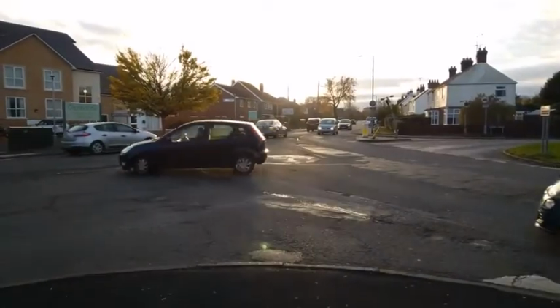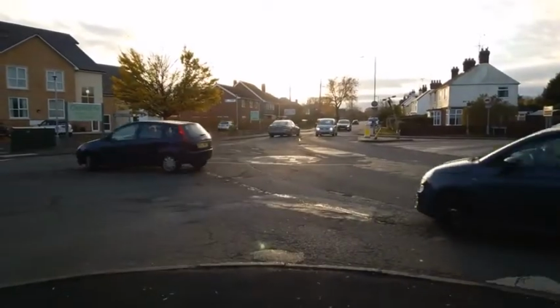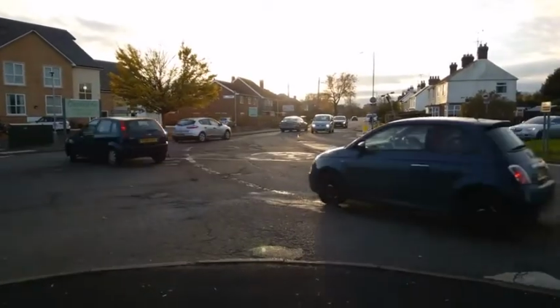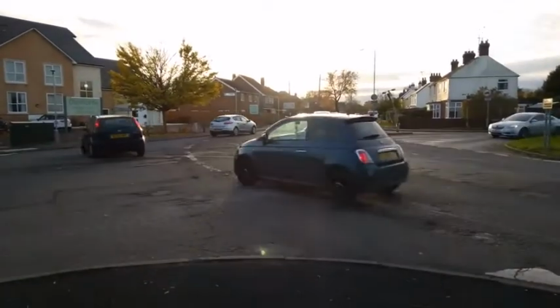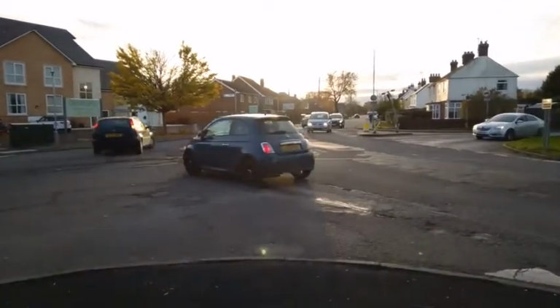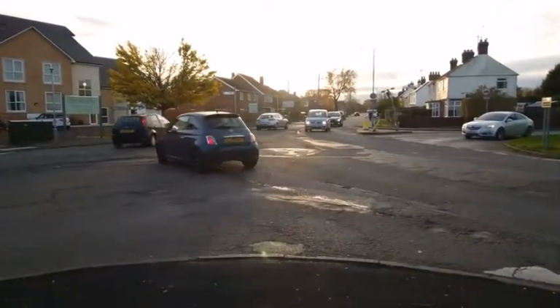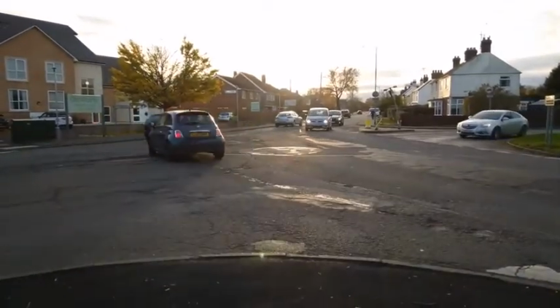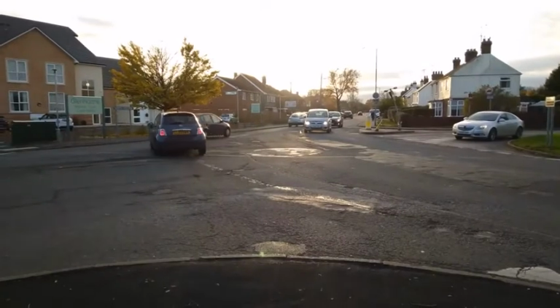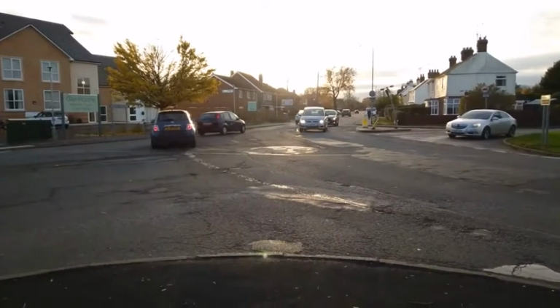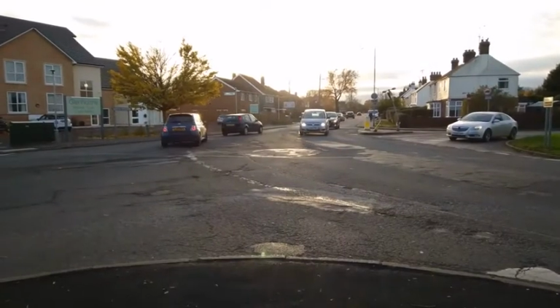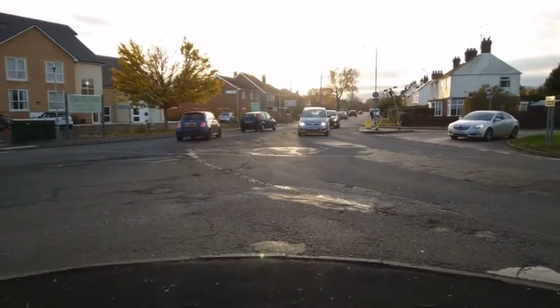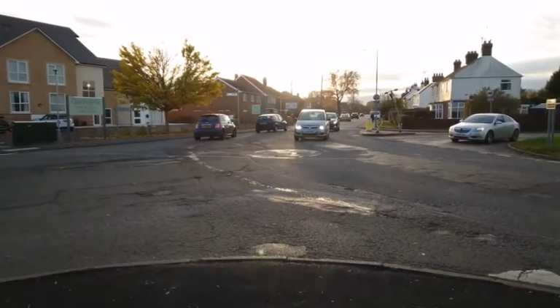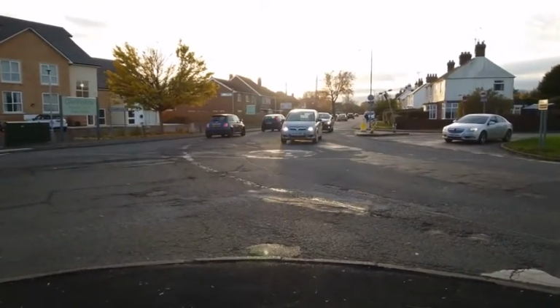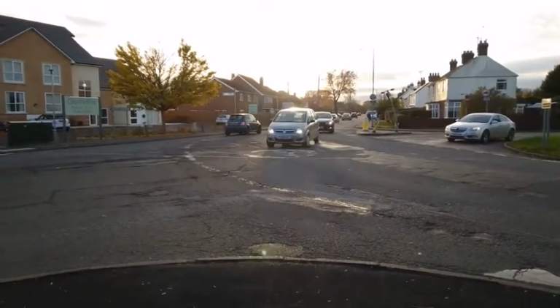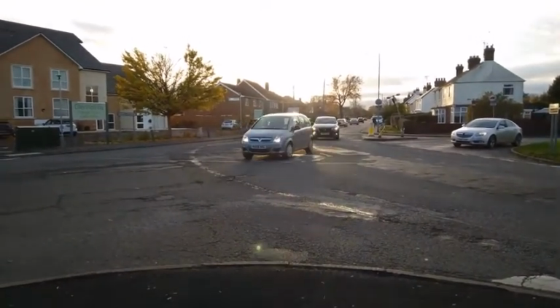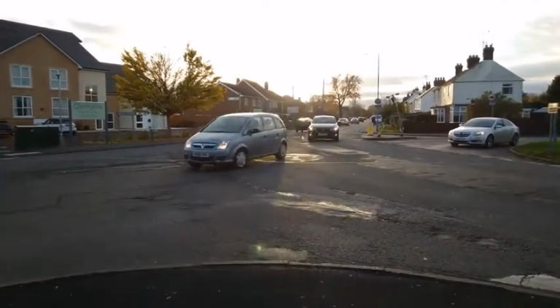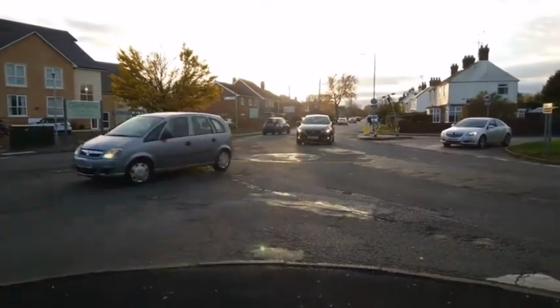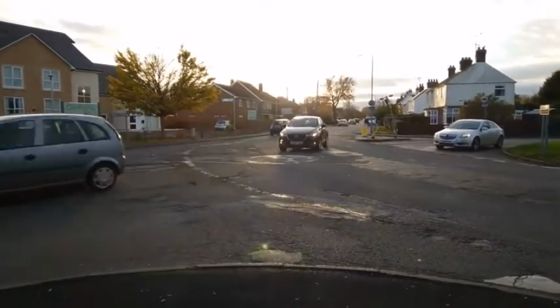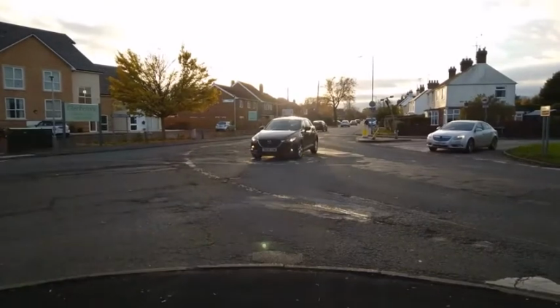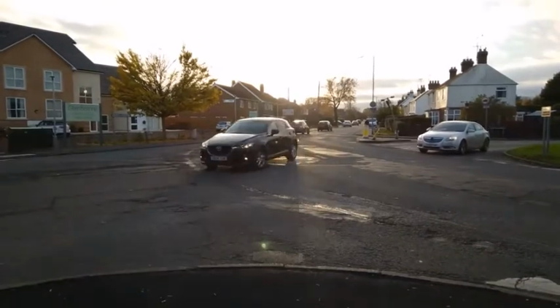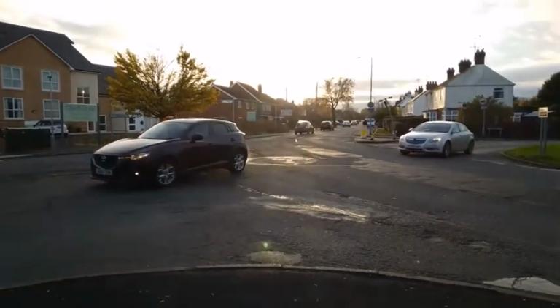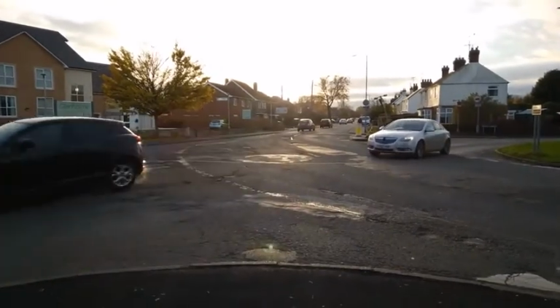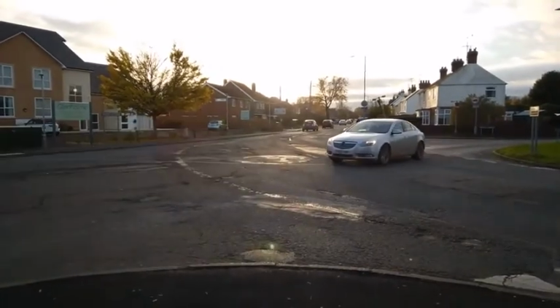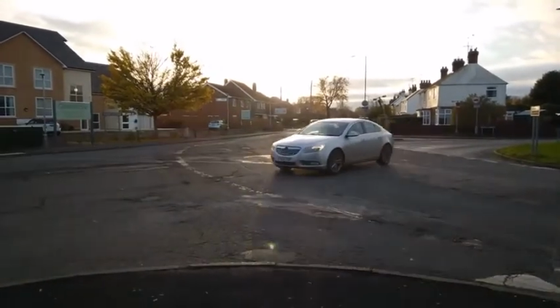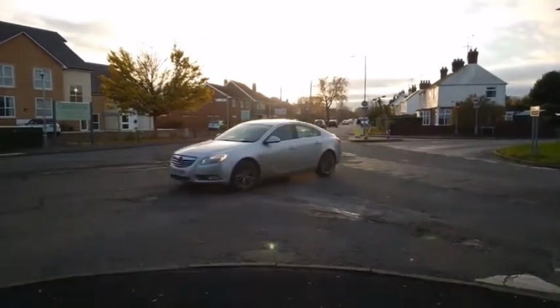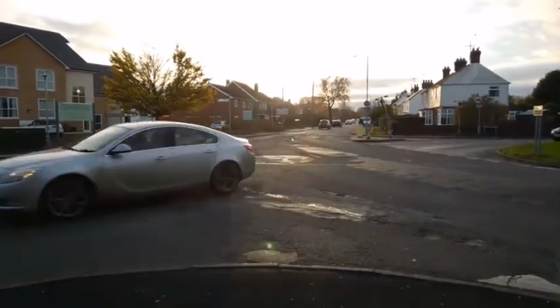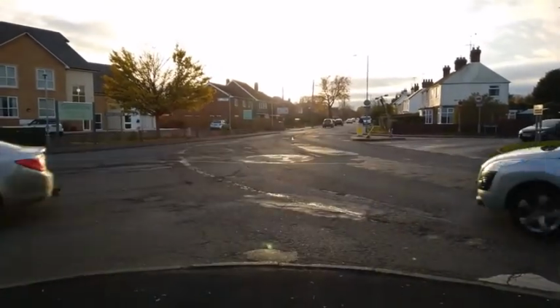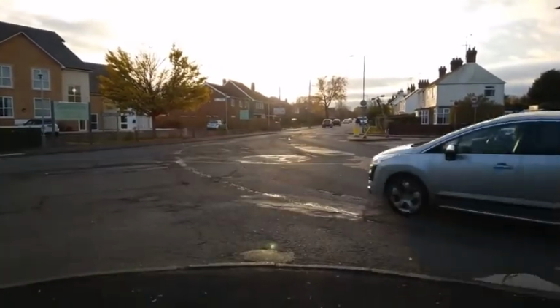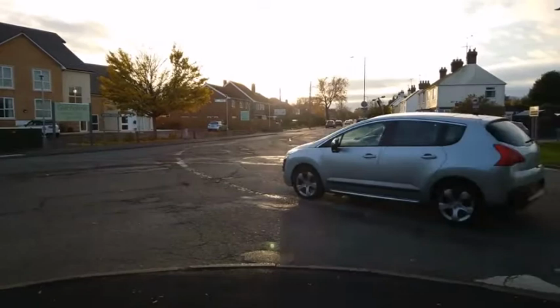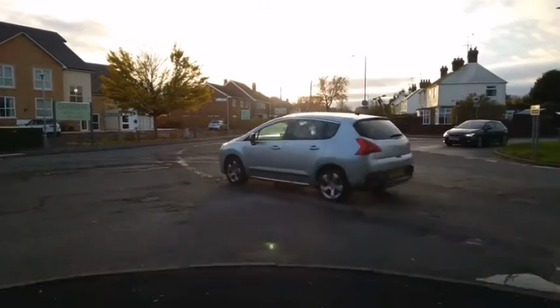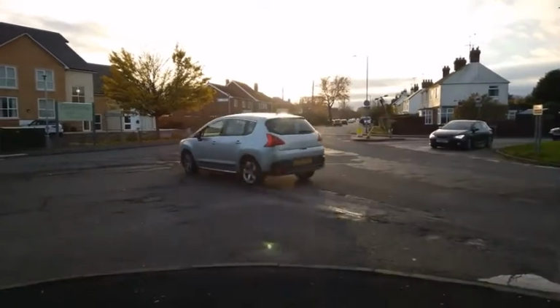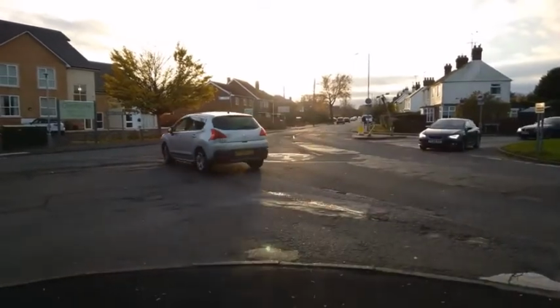This mini roundabout at the Low Roads Junction between Queen's Road and Harbour Gate has seen many accidents, usually caused by inability to give way to the right or by speeding drivers.